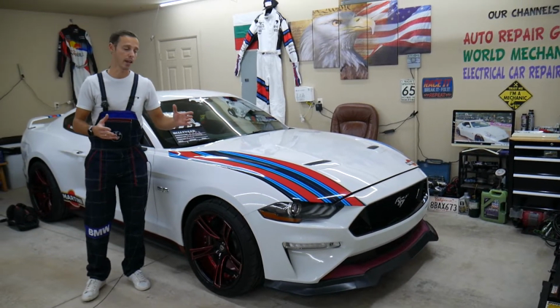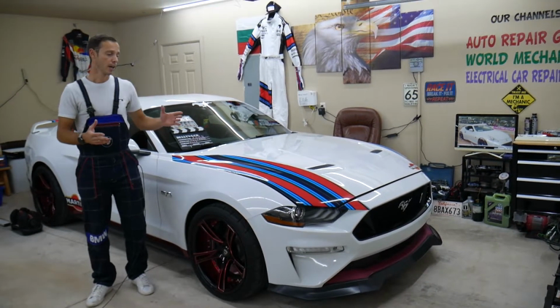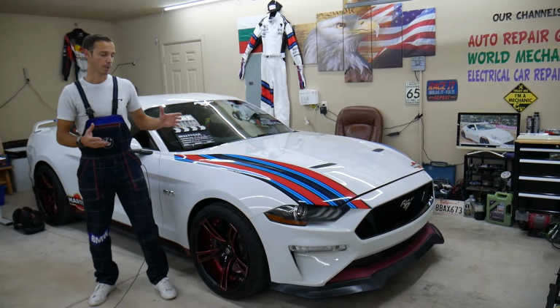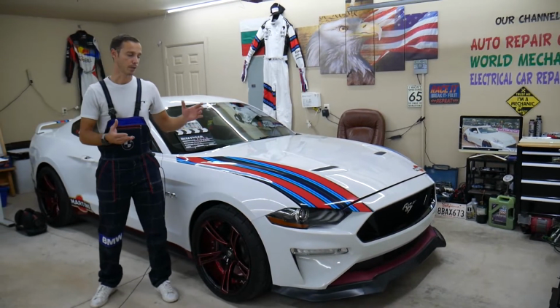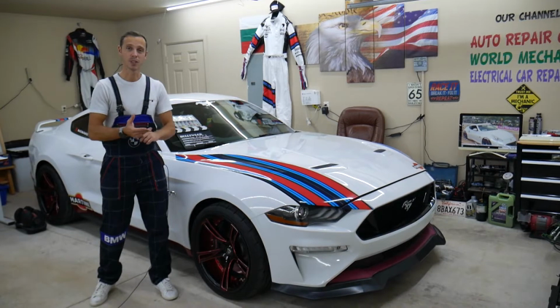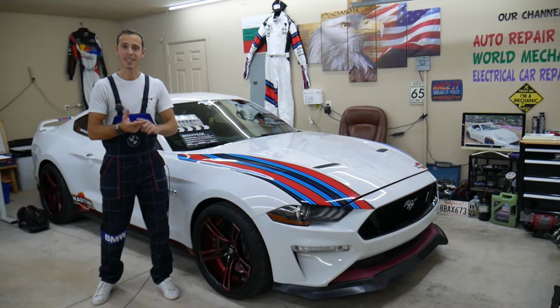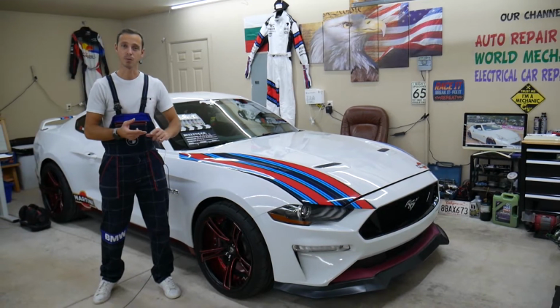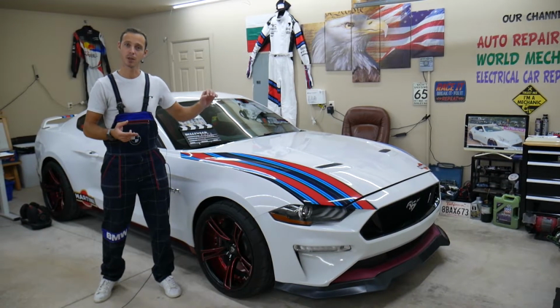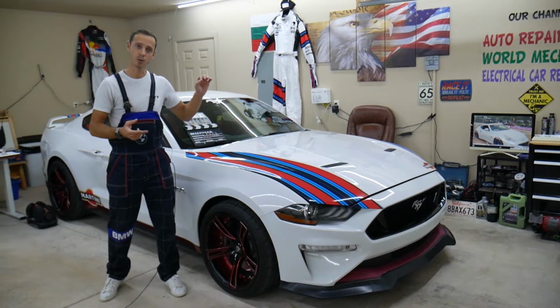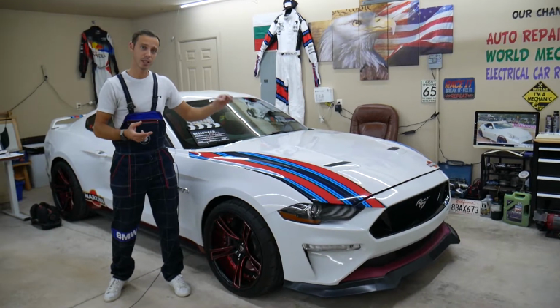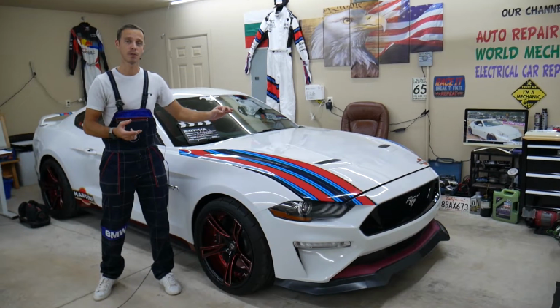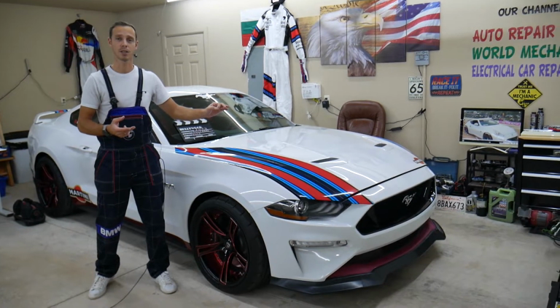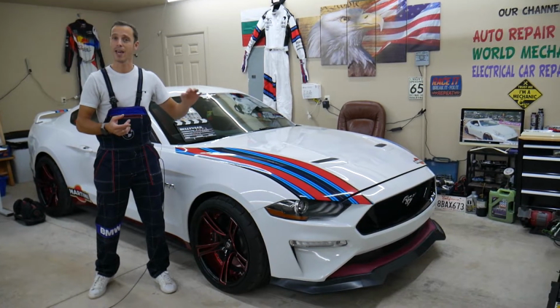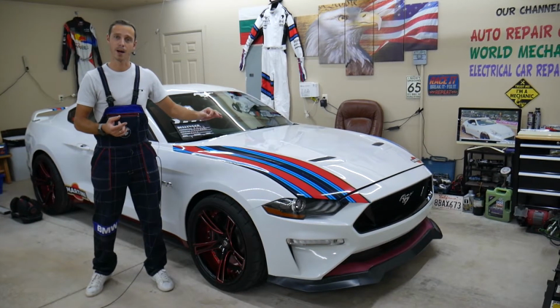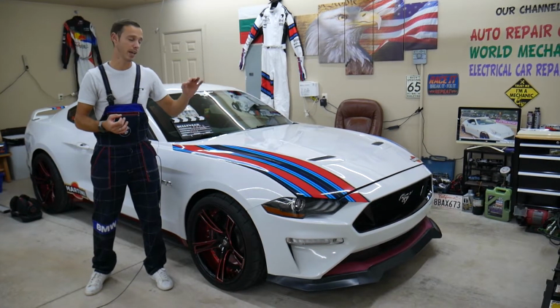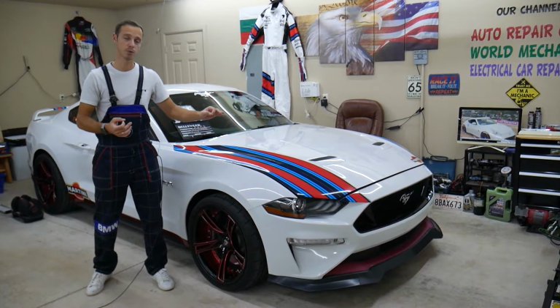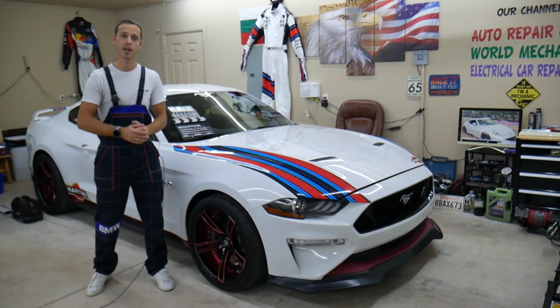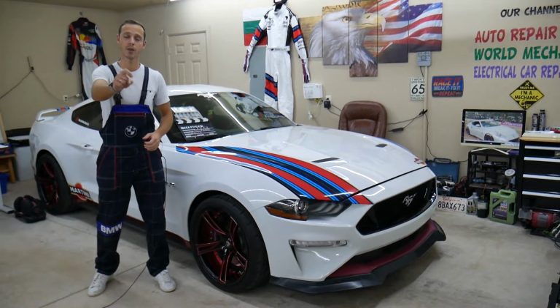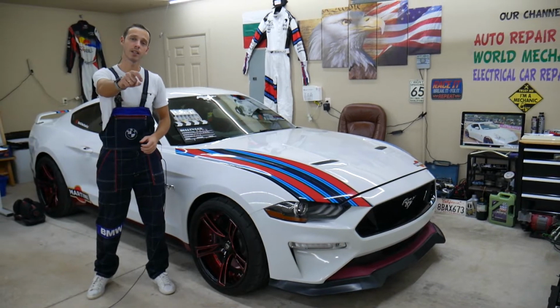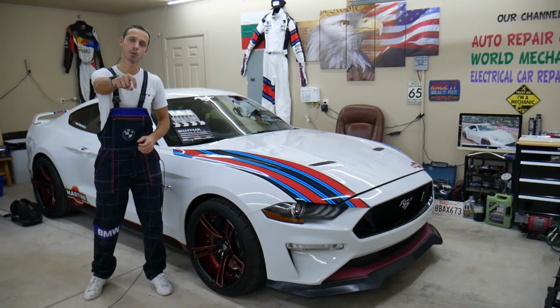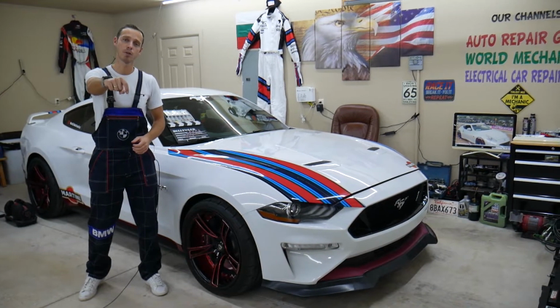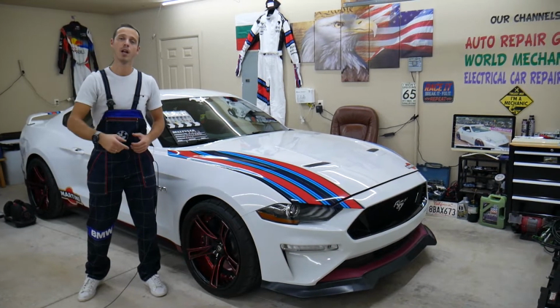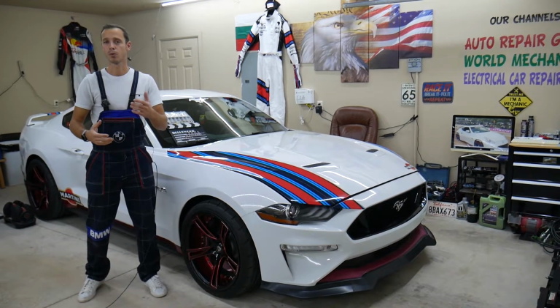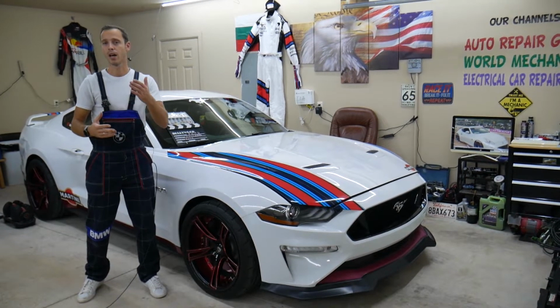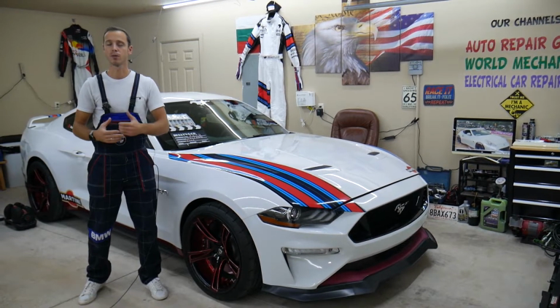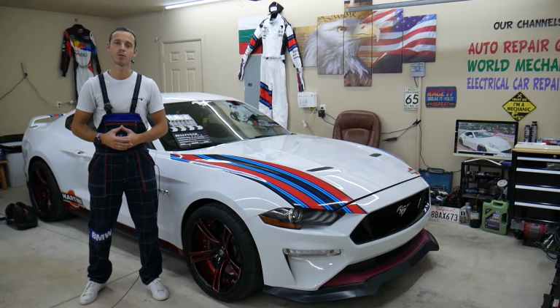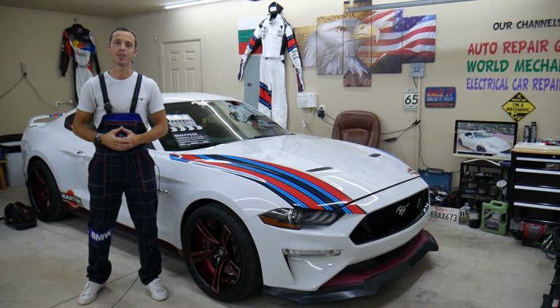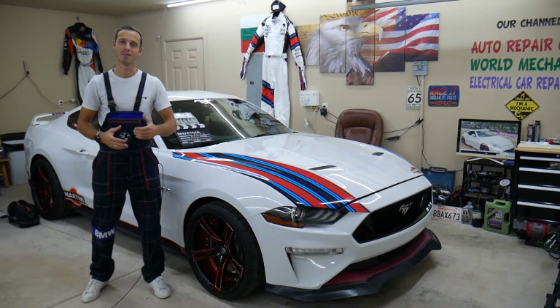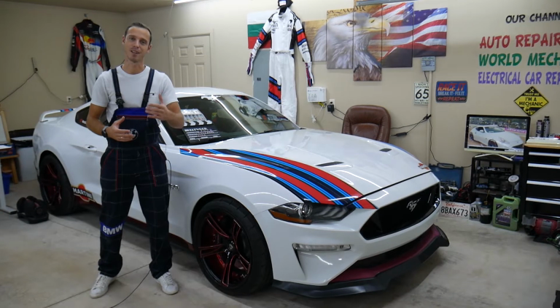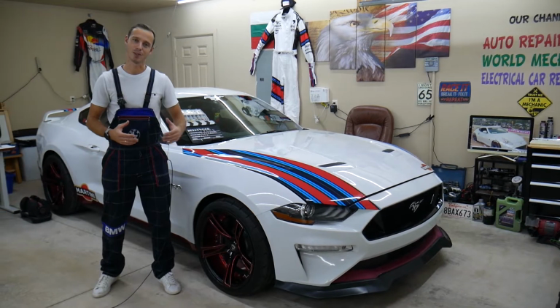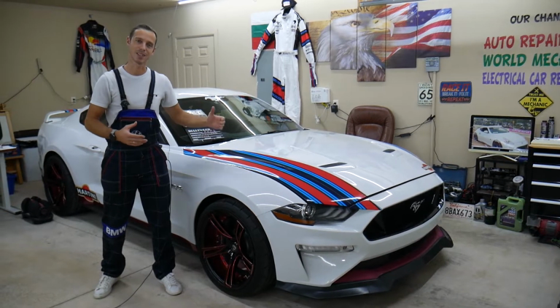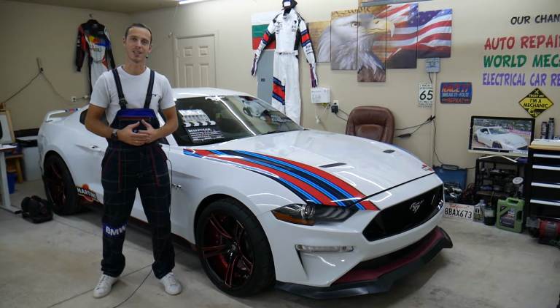If you guys need to buy any replacement fuses or relays — because some of those can be really expensive at the parts store — or any parts or tools for your car, check out the link in the description of the video below. That's where we get our supplies from and you can save a ton of money. So let's start on it now.